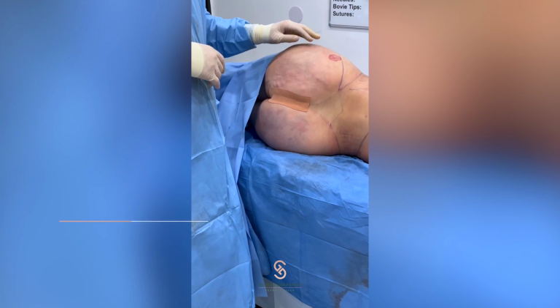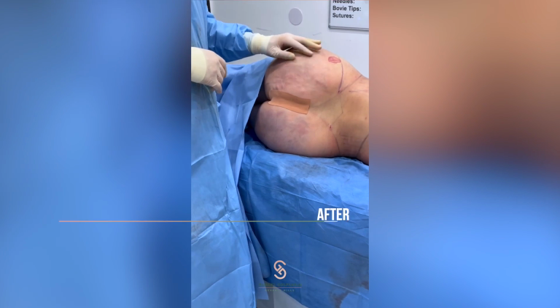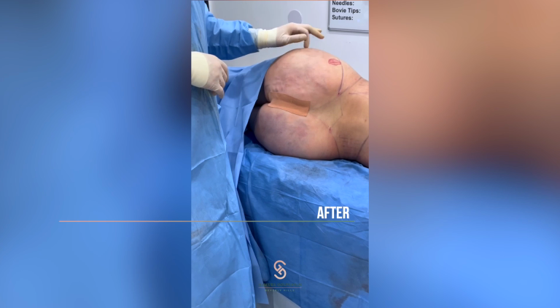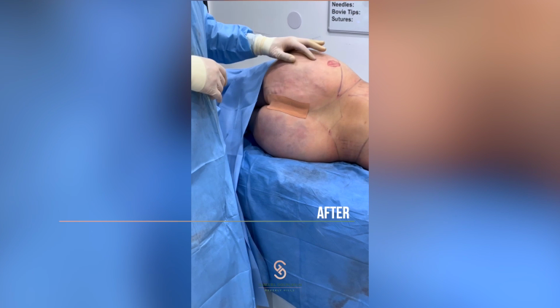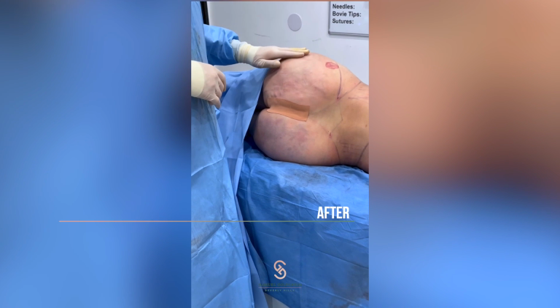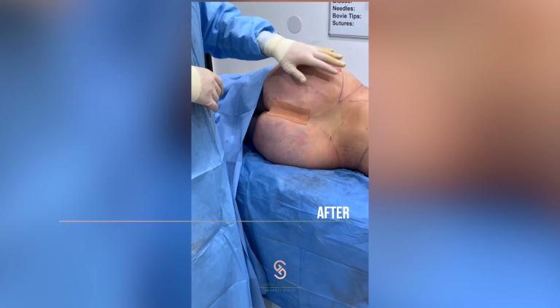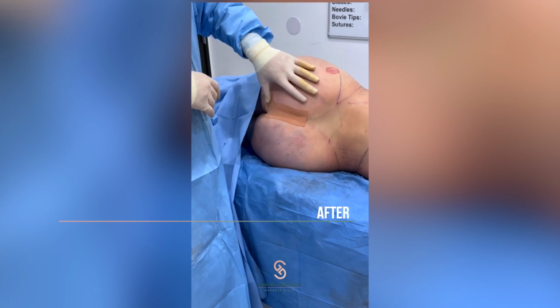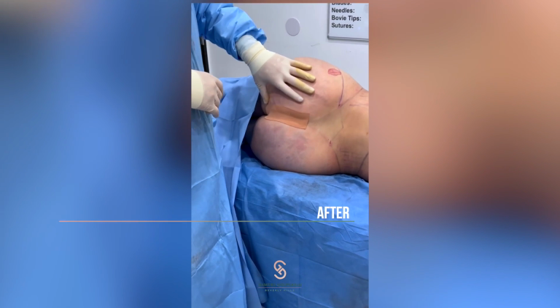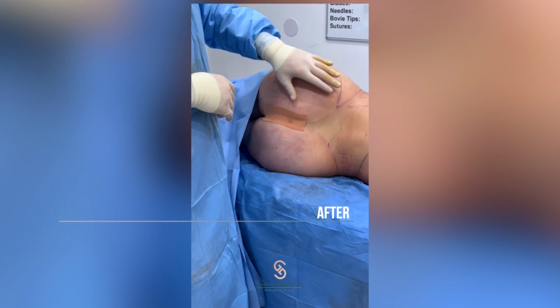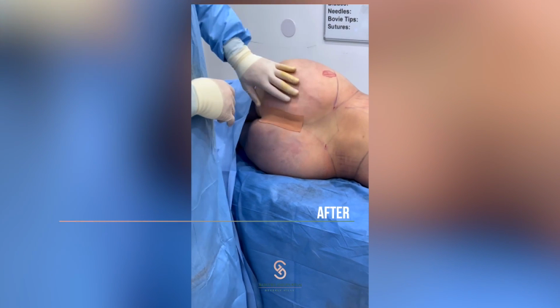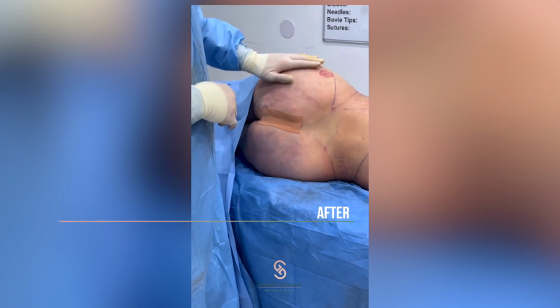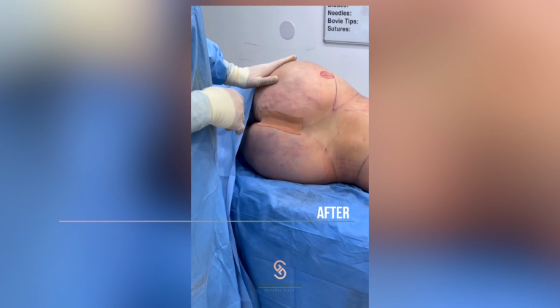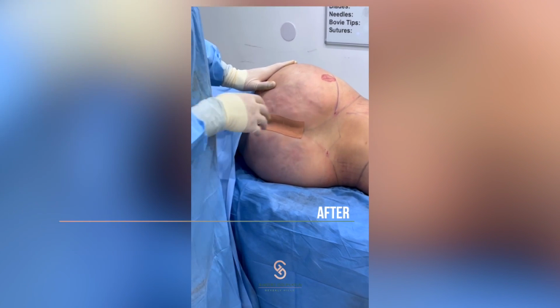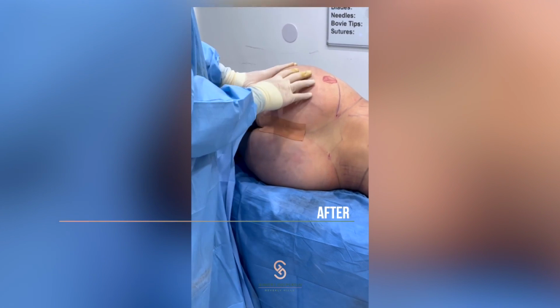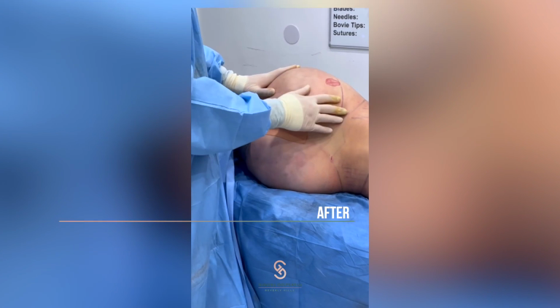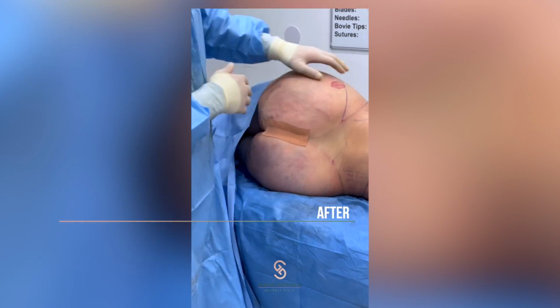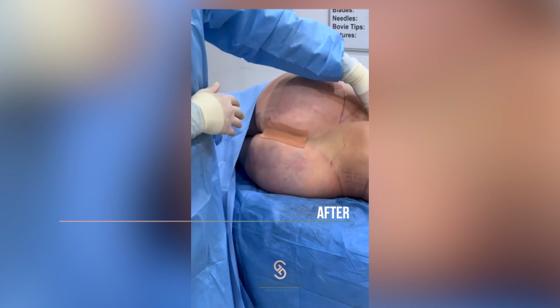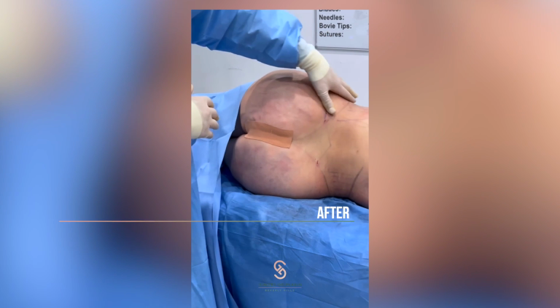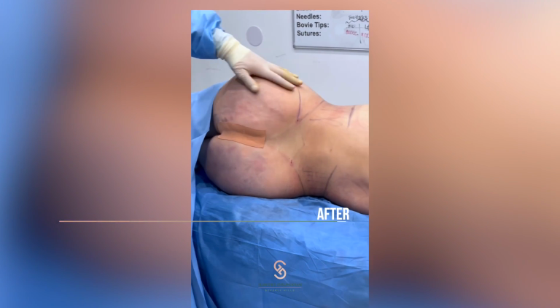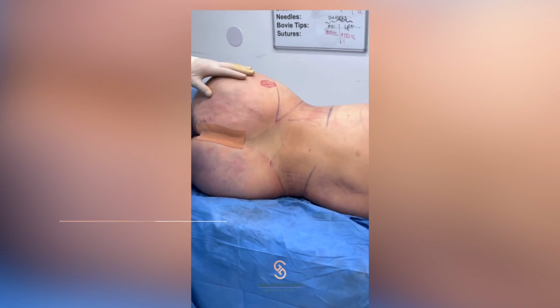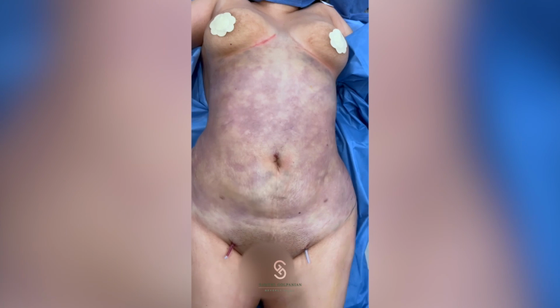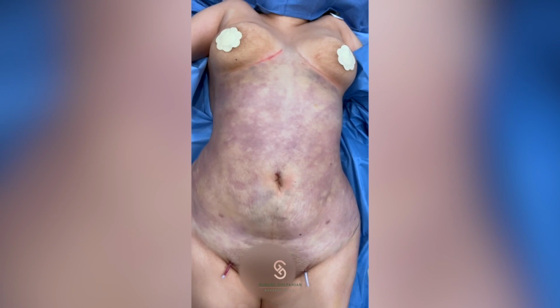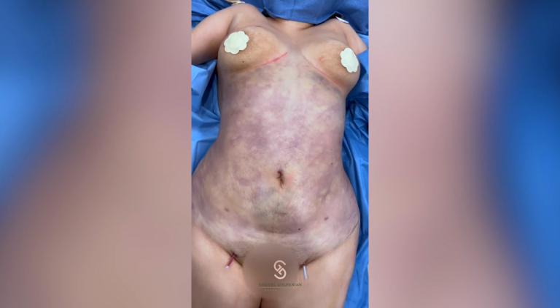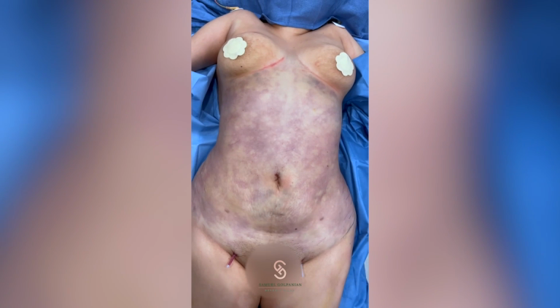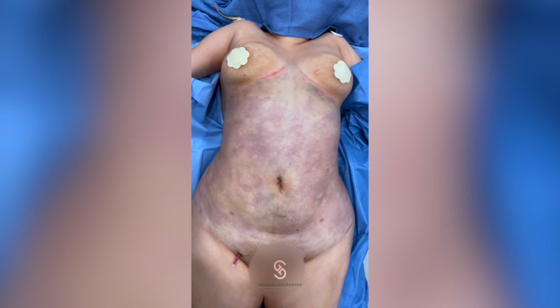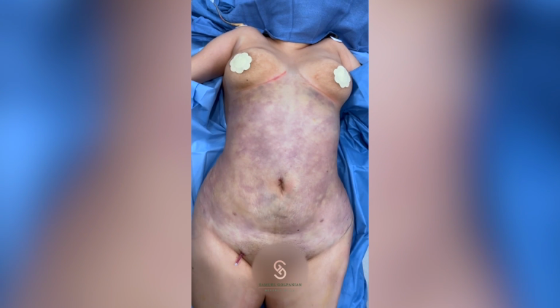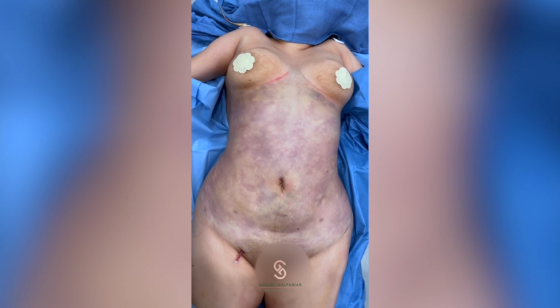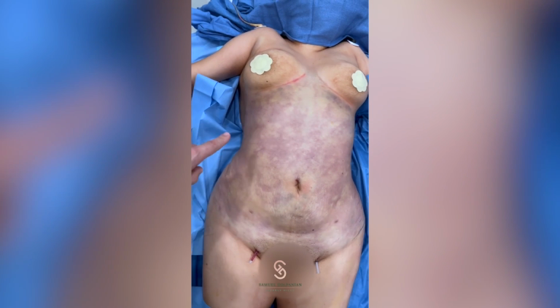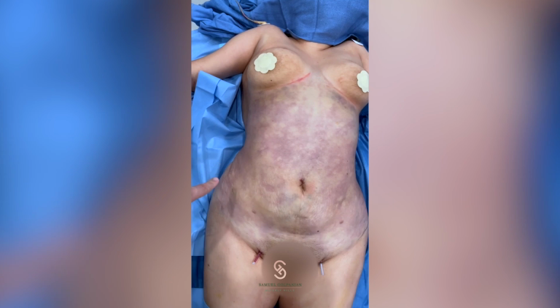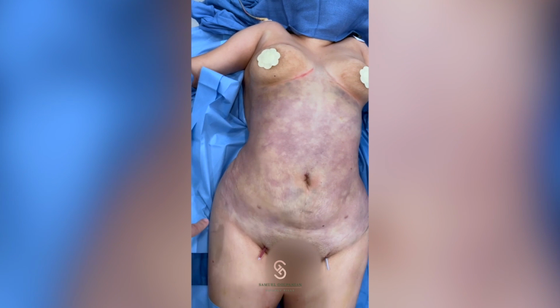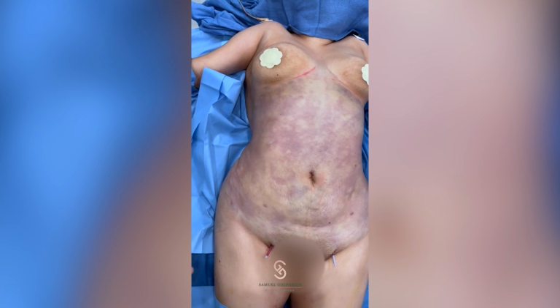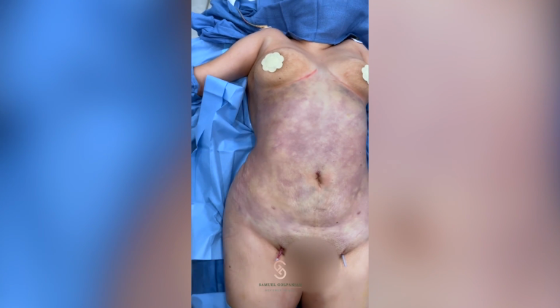So we removed the fat necrosis here and injected 800cc of fat to give her a smooth contour and the waistline she's always wanted. She now has a nice snatched waist and her hips come out nice and wide with the fat transfer.